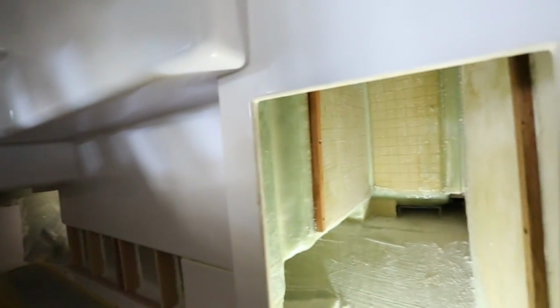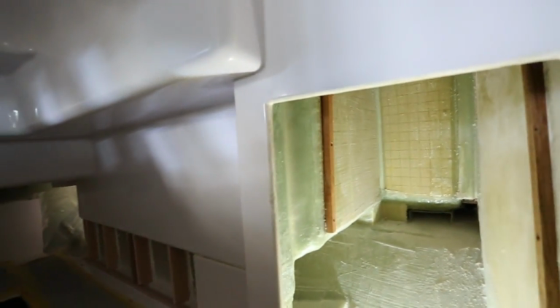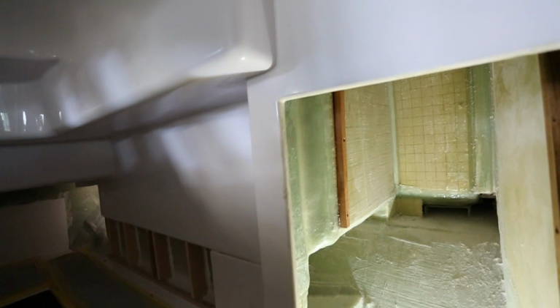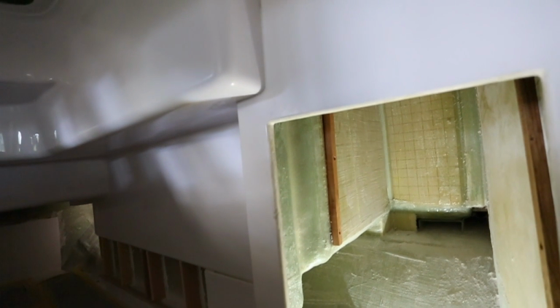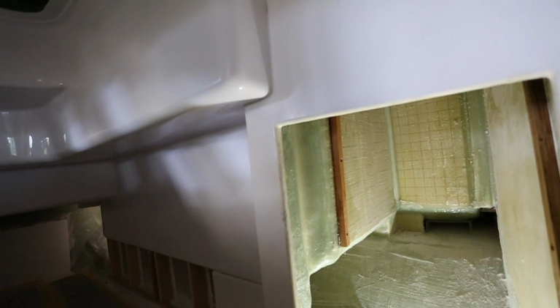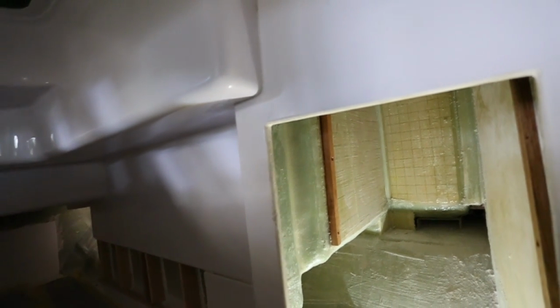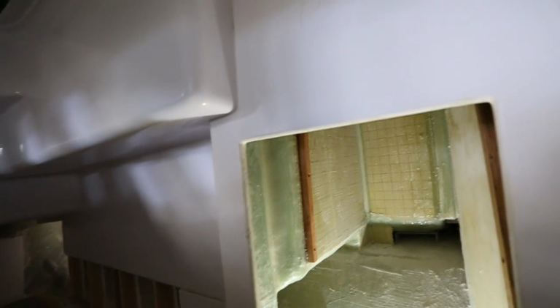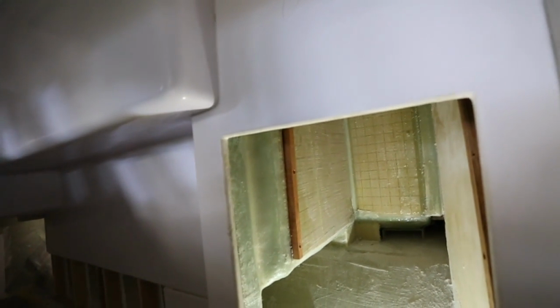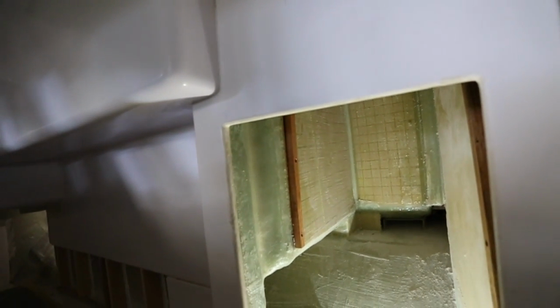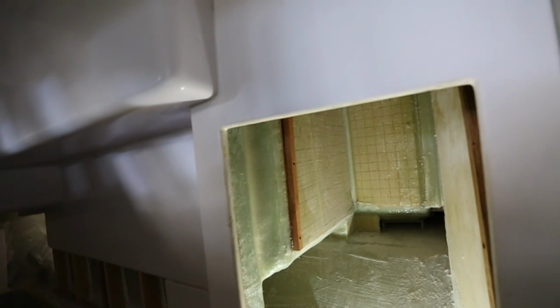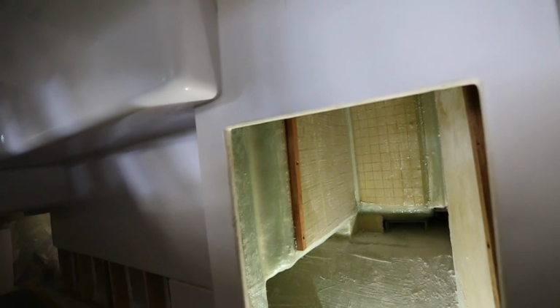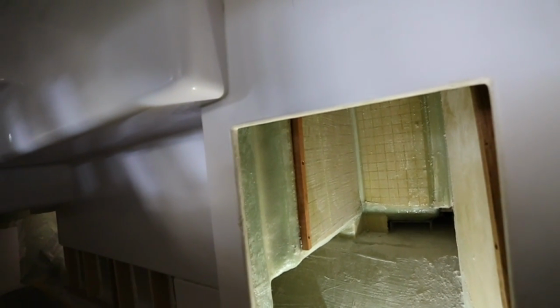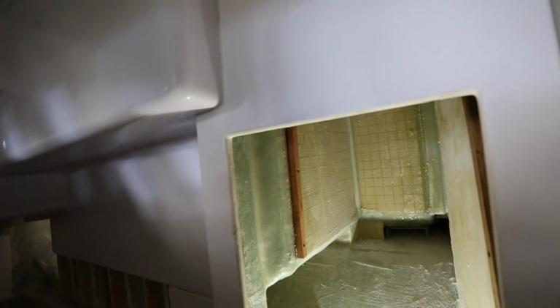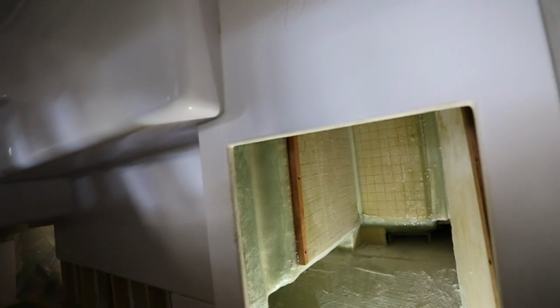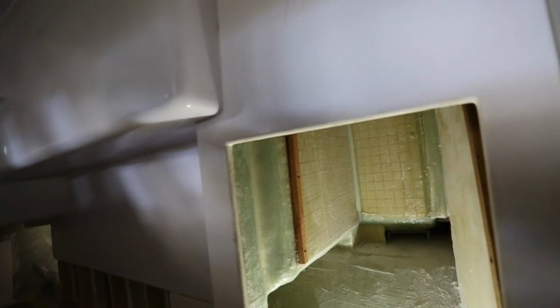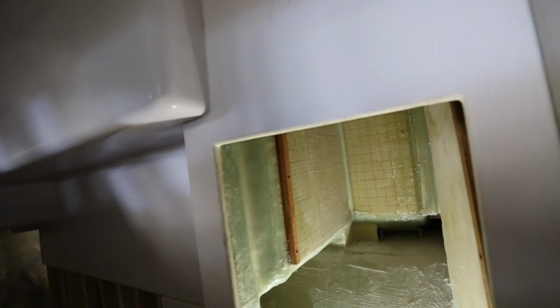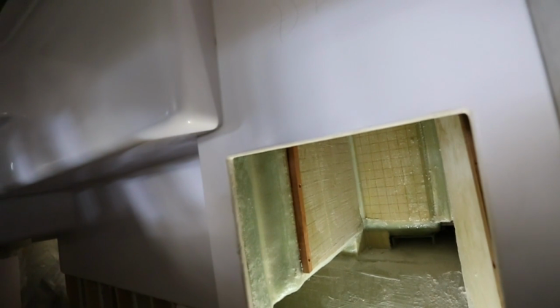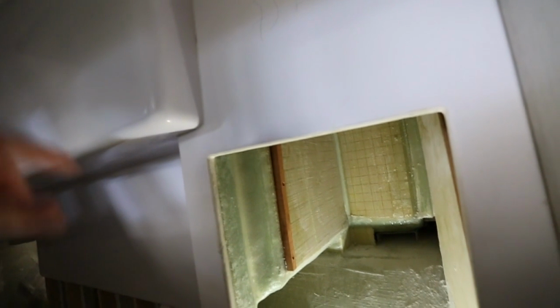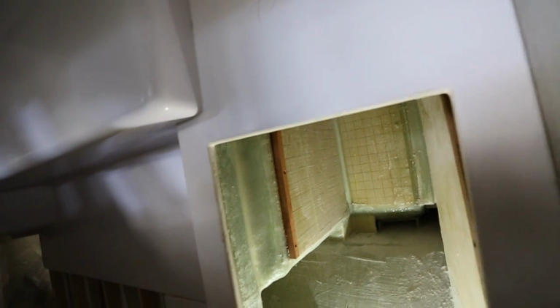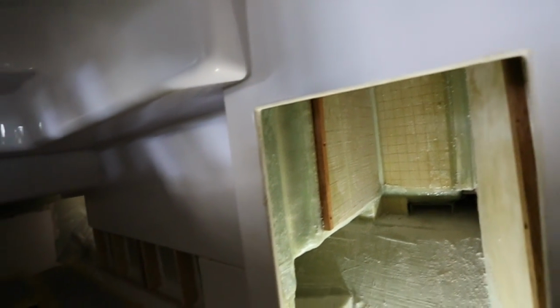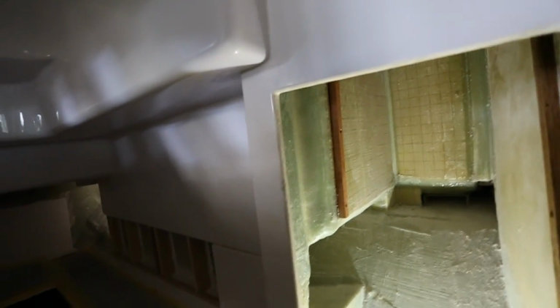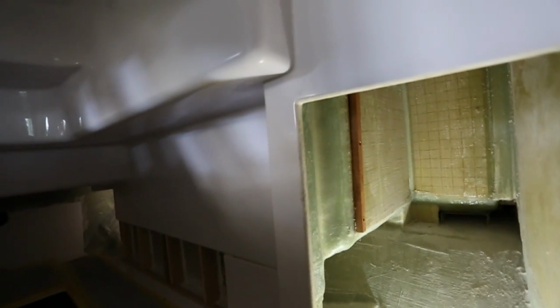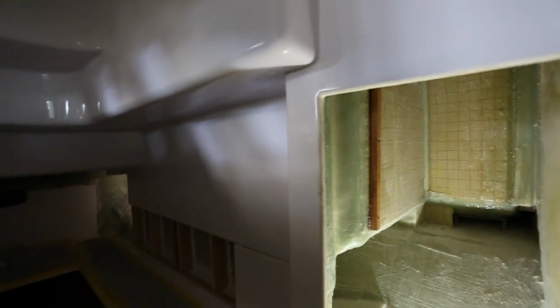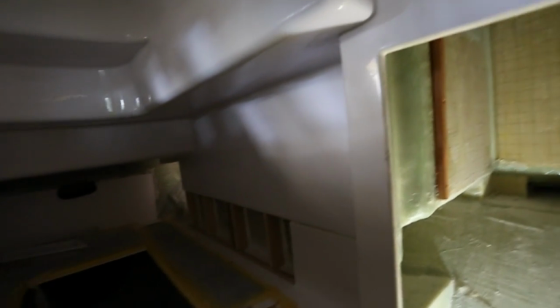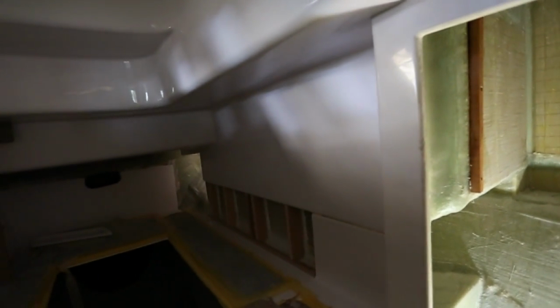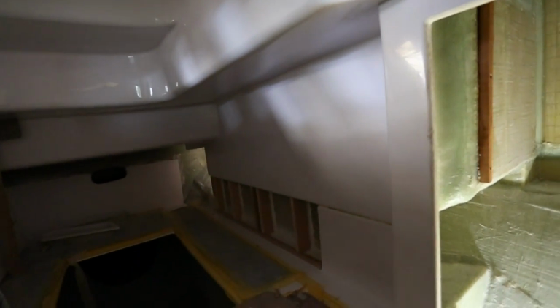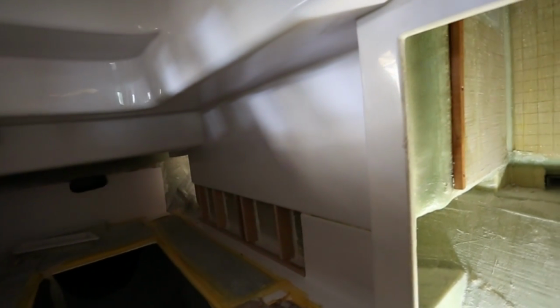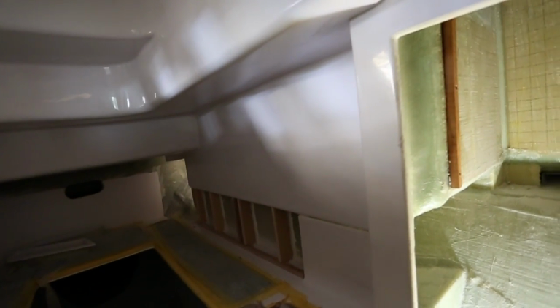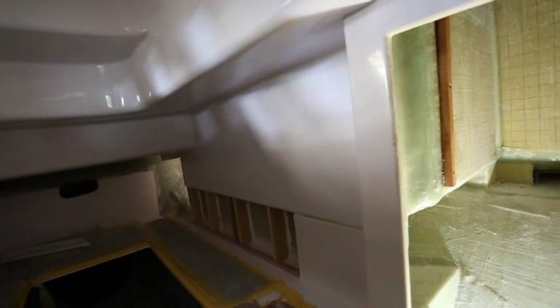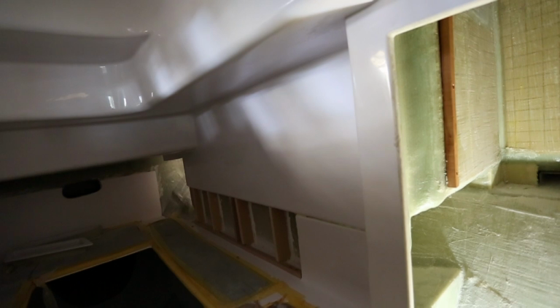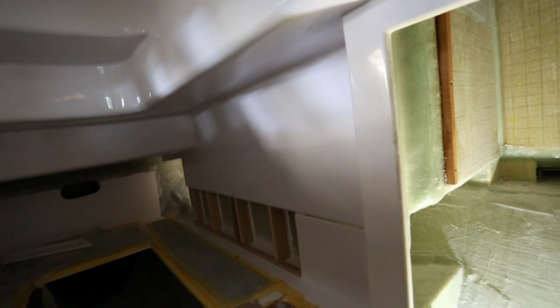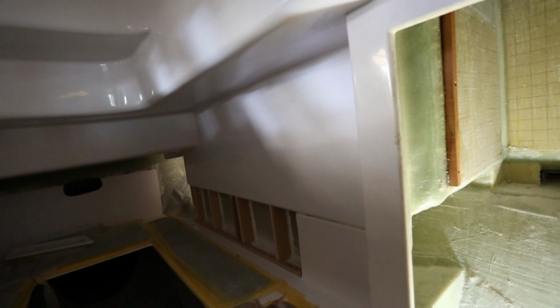One of the options that you could actually do is get rid of this bunk and make this into a storage pantry area for the boat, particularly for a cruising couple.